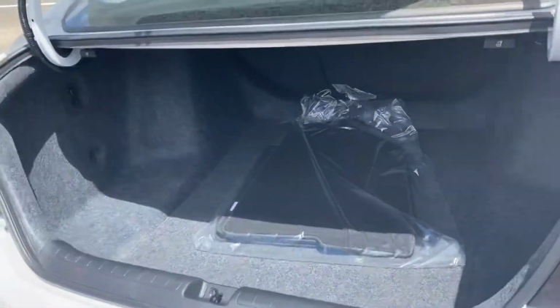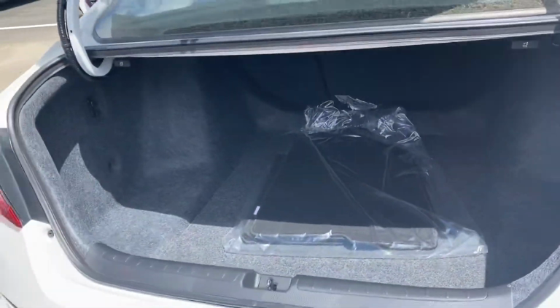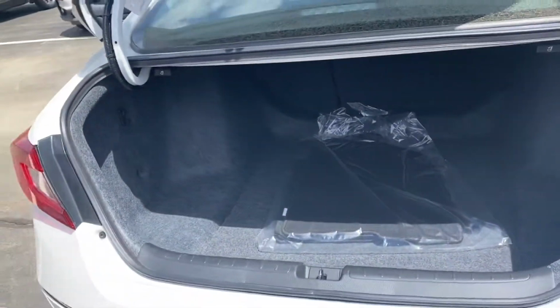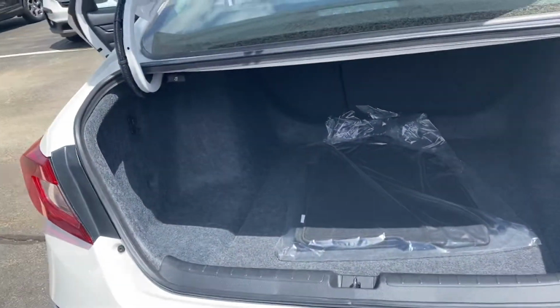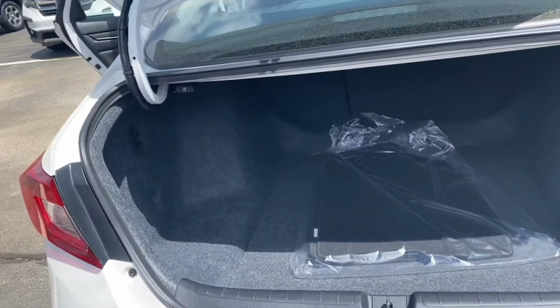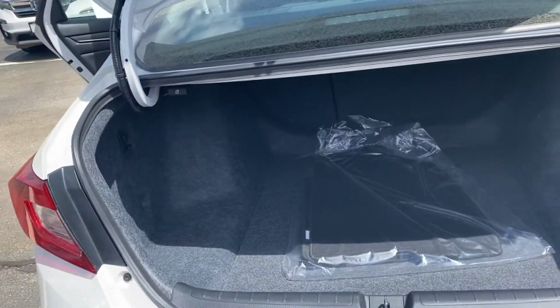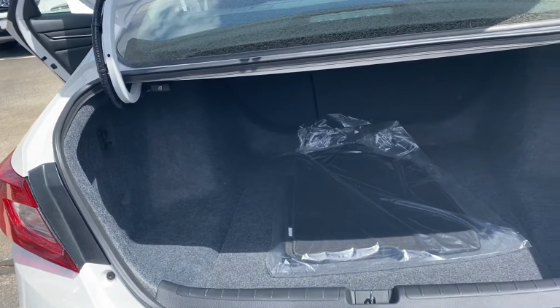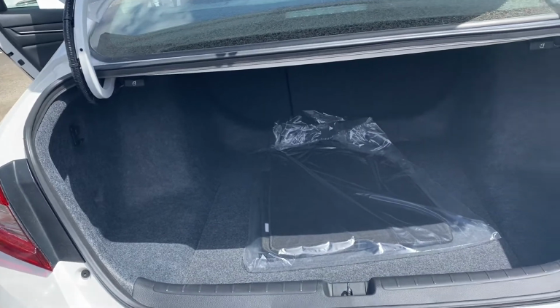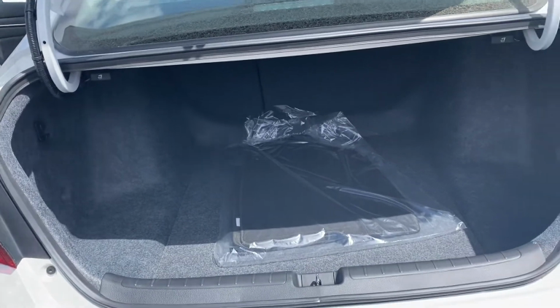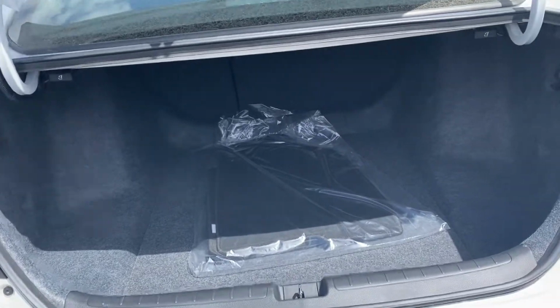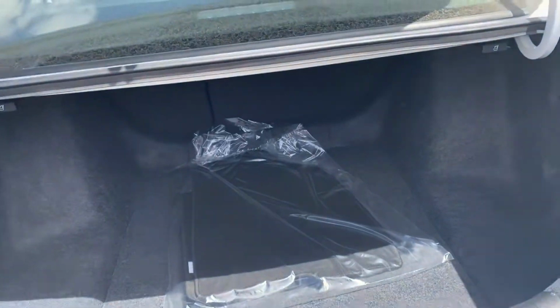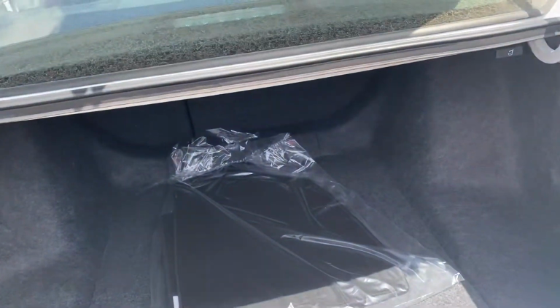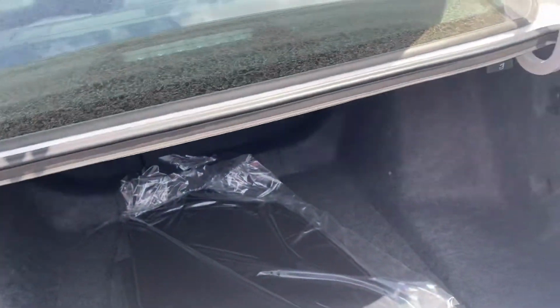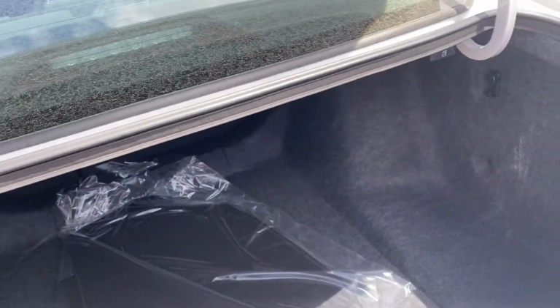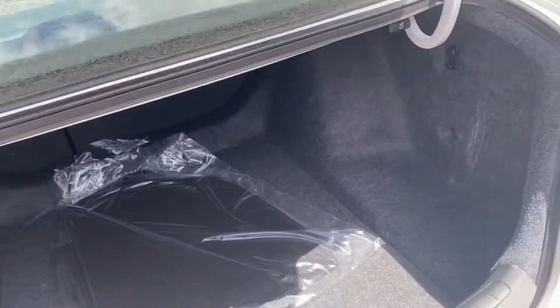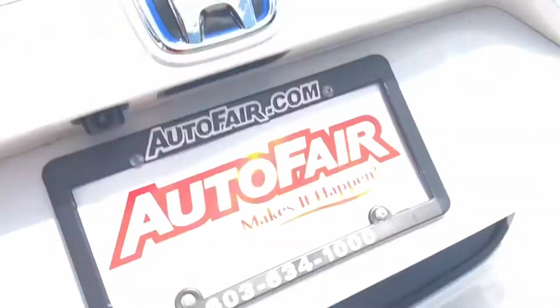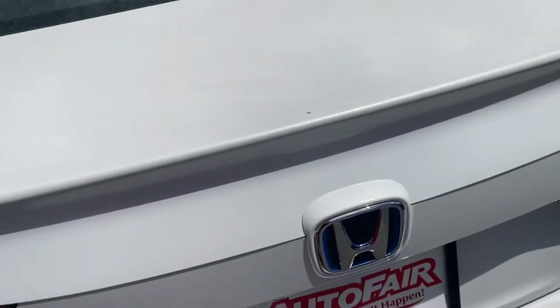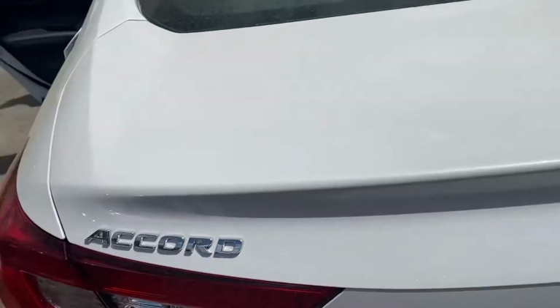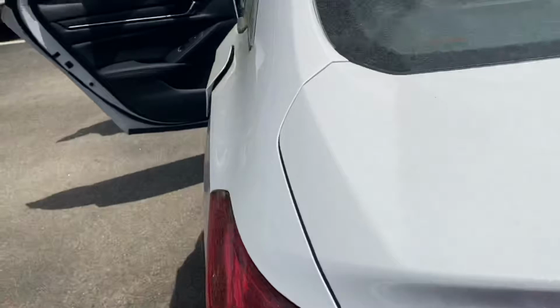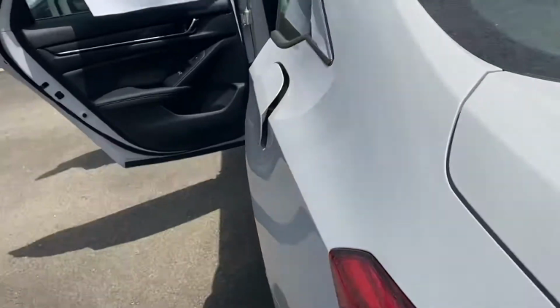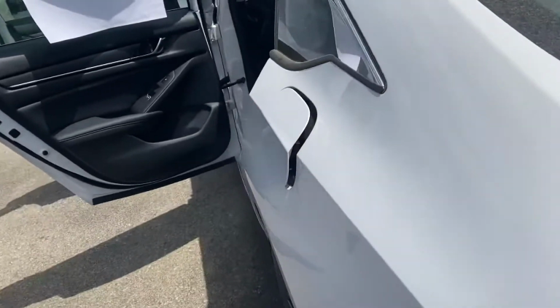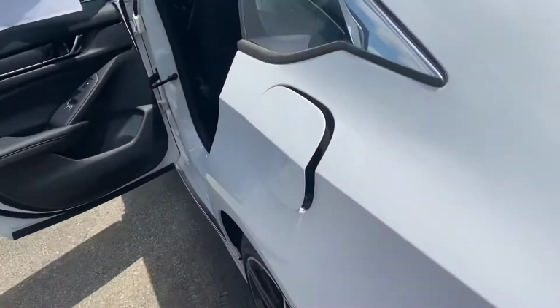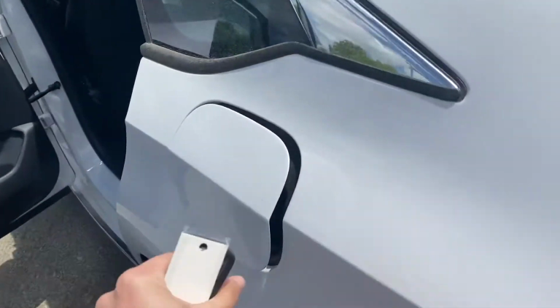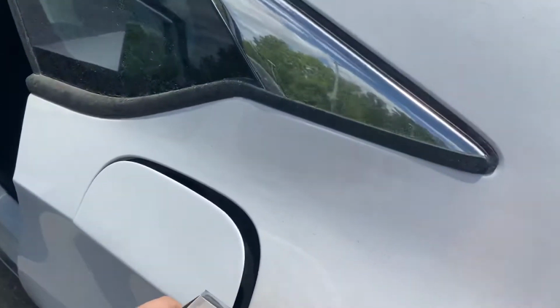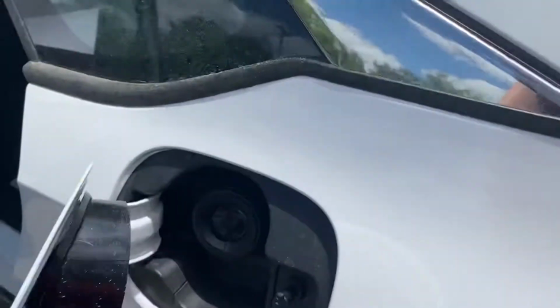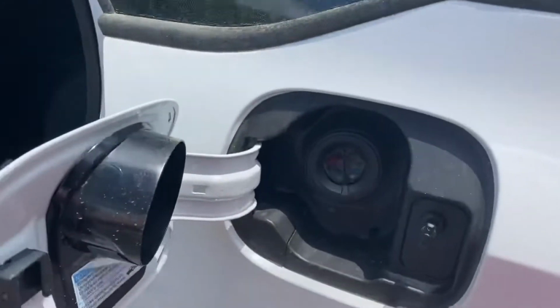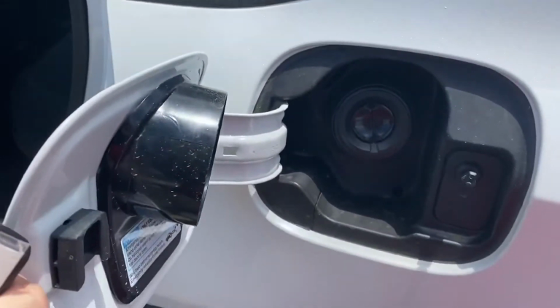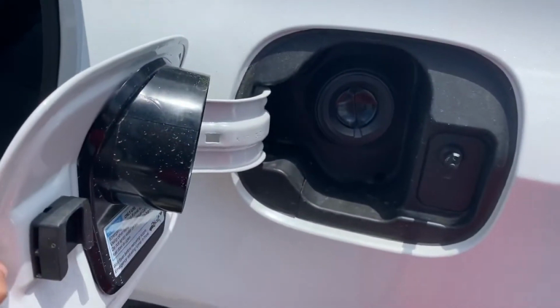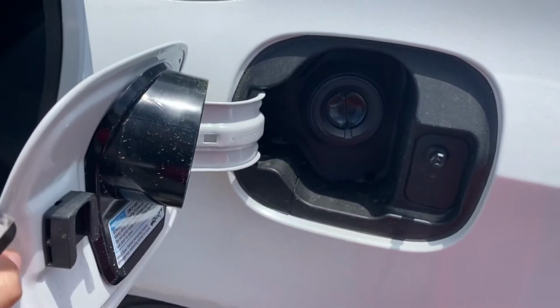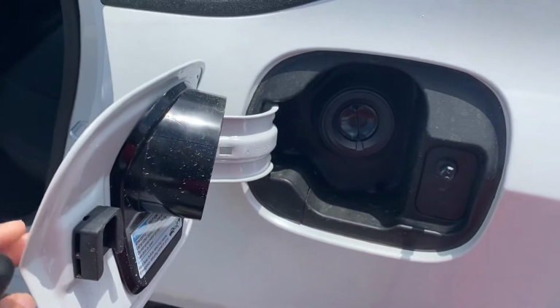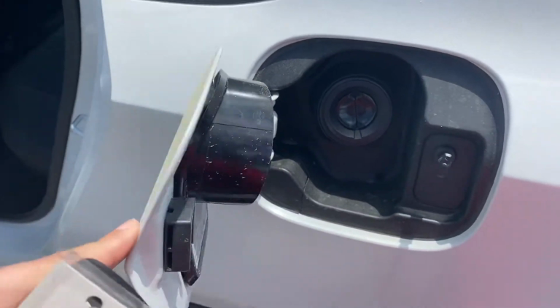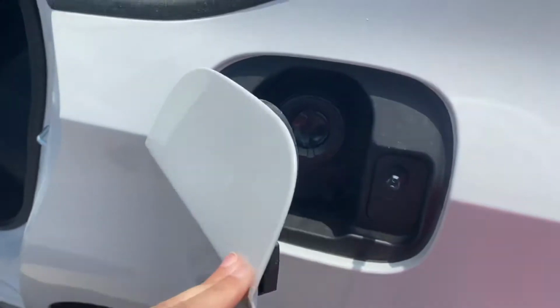Spacious trunk — the seats do fold down in a 60-40 split as well. The capless gas system will save you time at the gas pump.